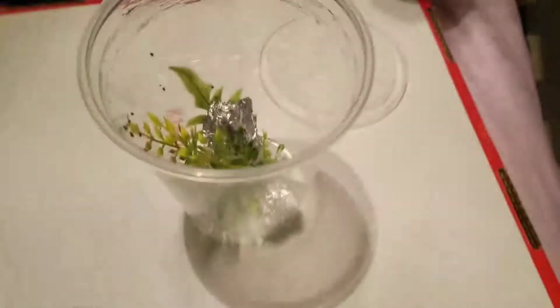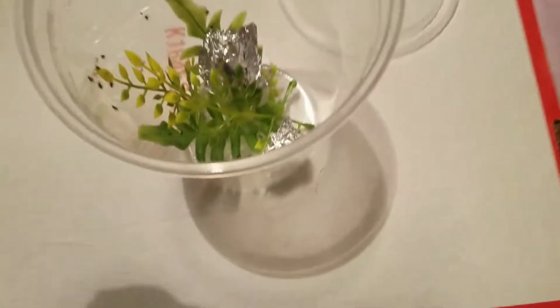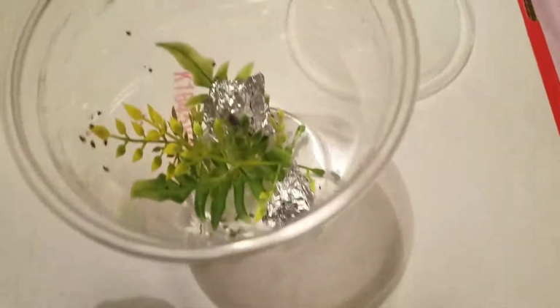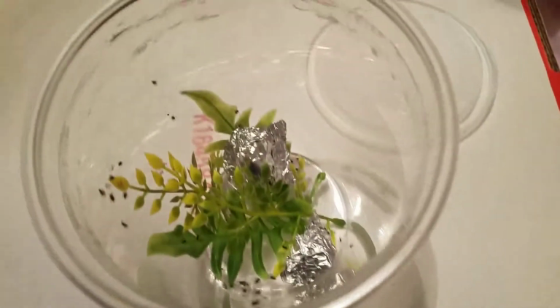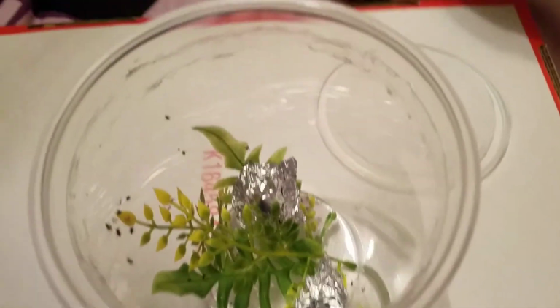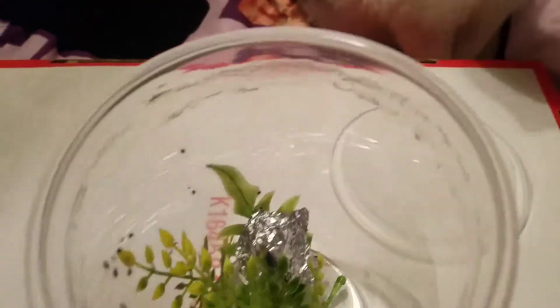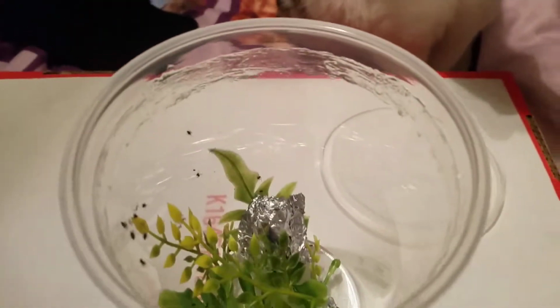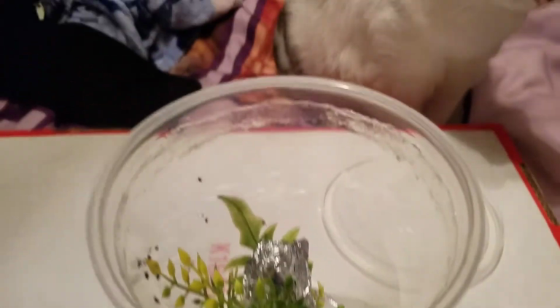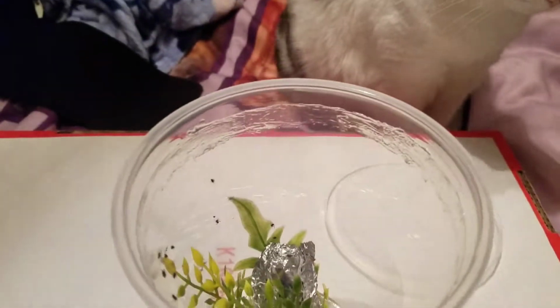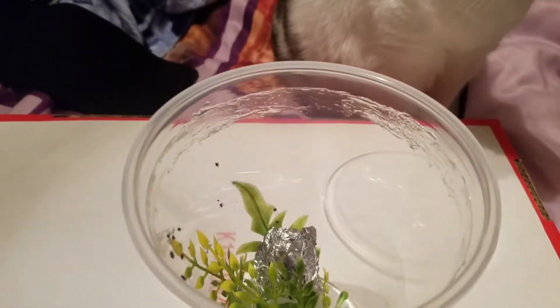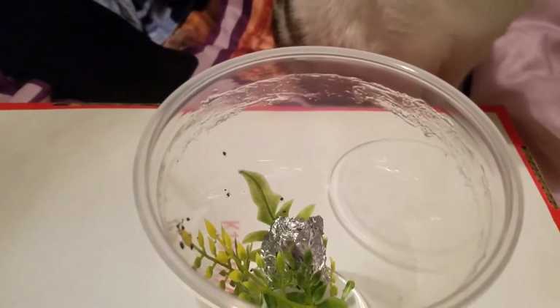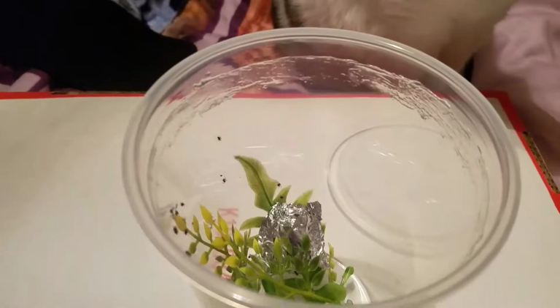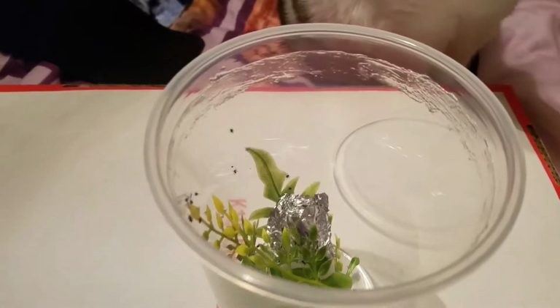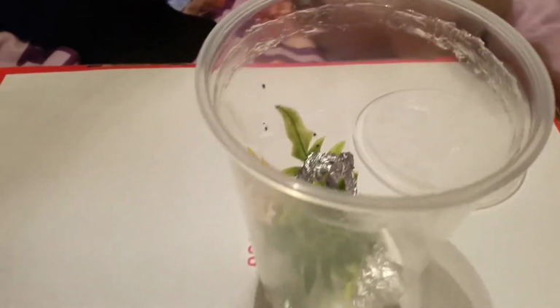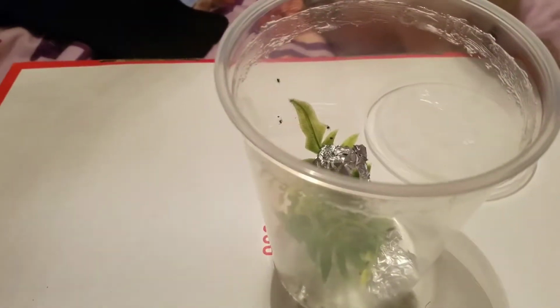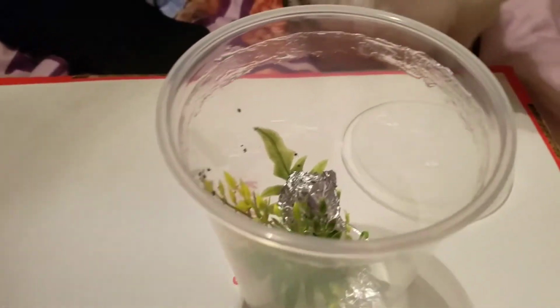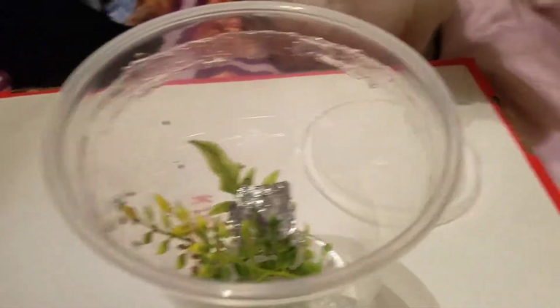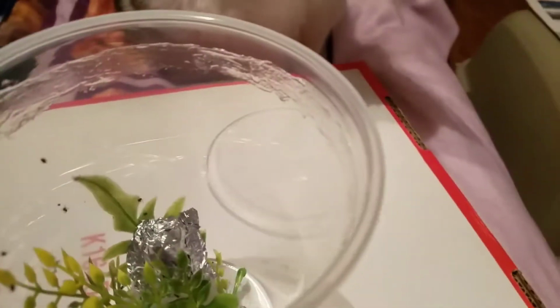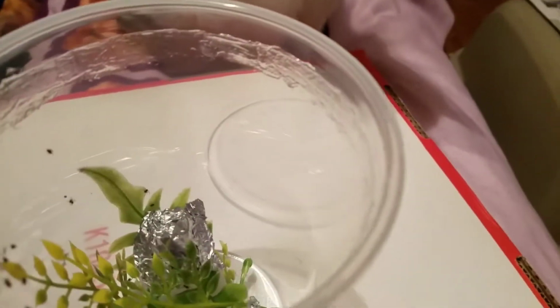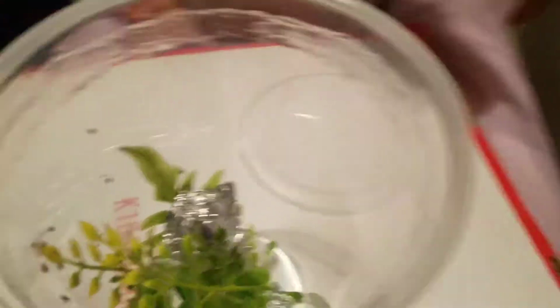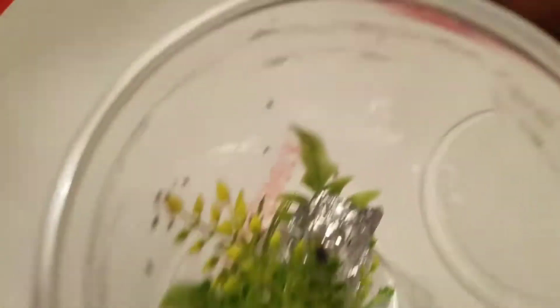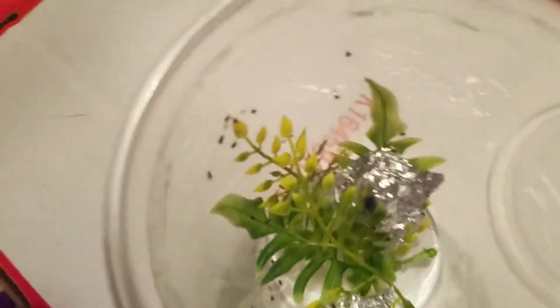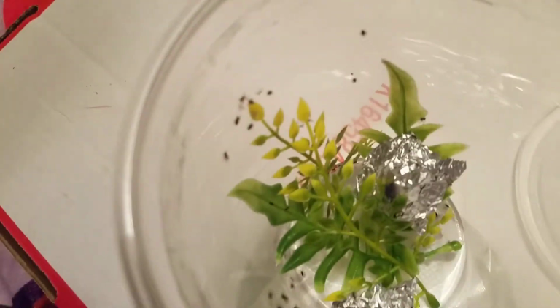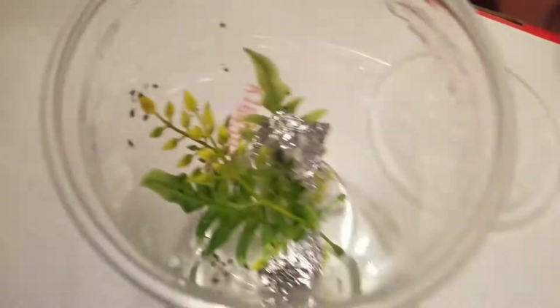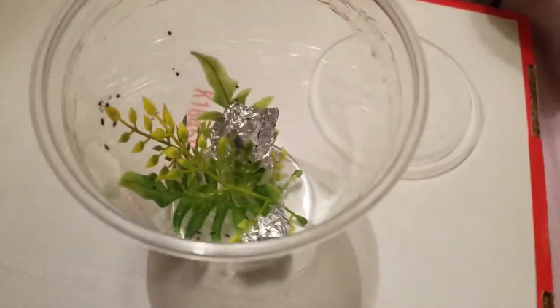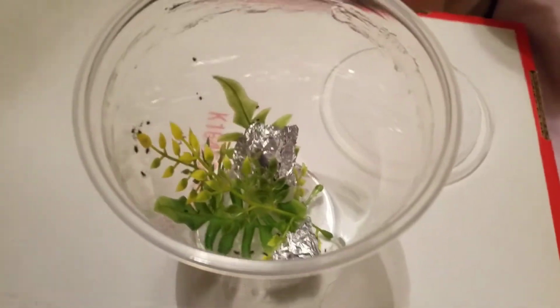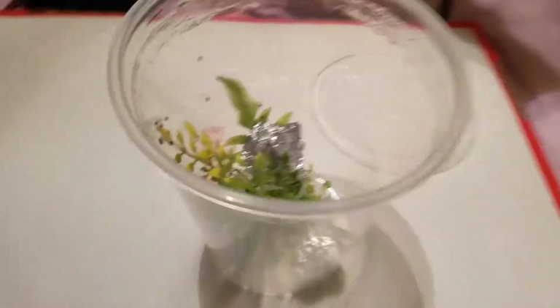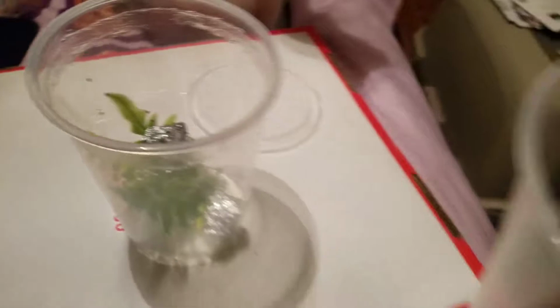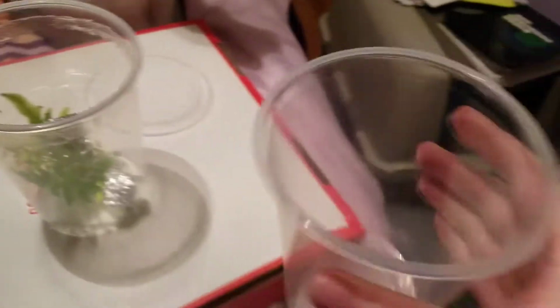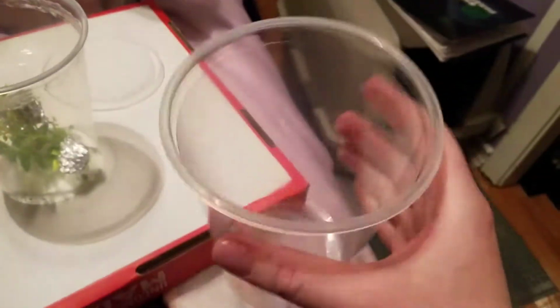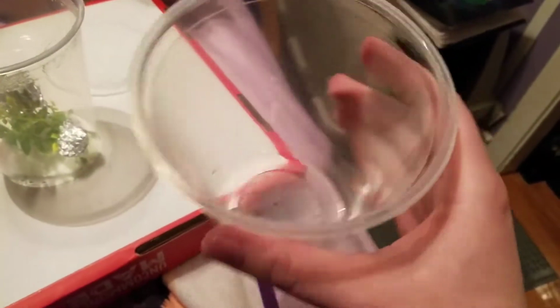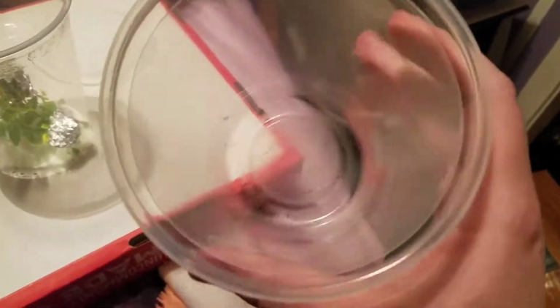I've got the spider babies here and that petroleum jelly has really been working that I put on the border here — none of the babies have tried to venture over it. I've got the fruit flies here.